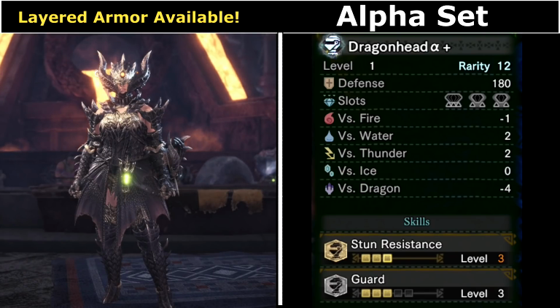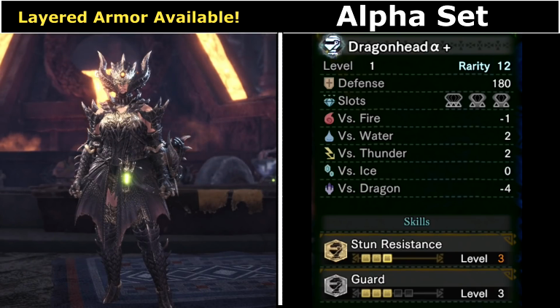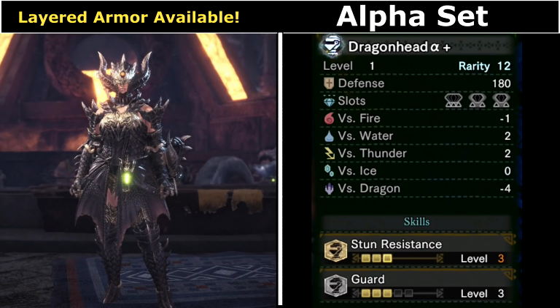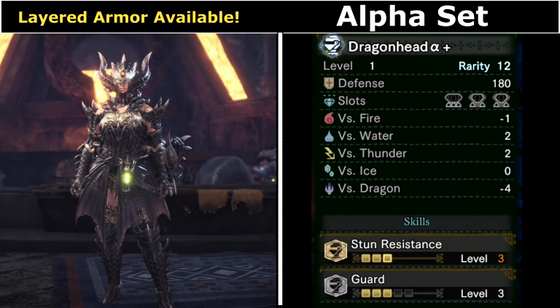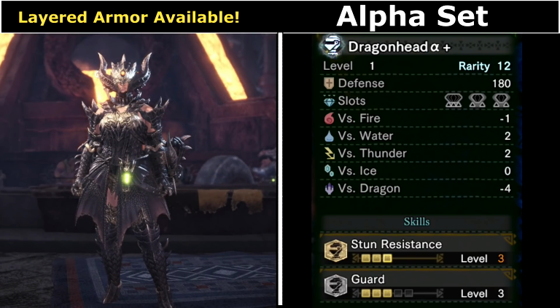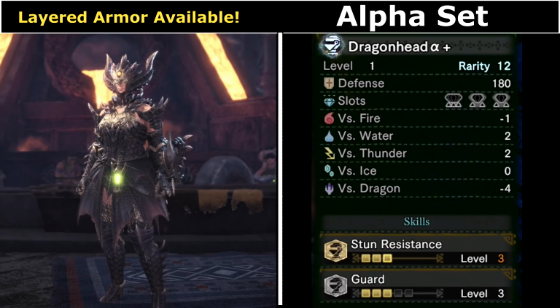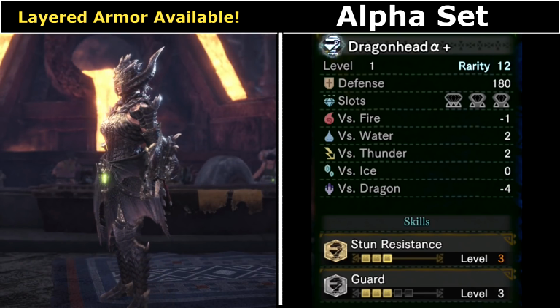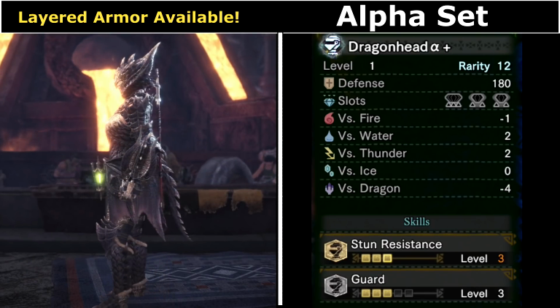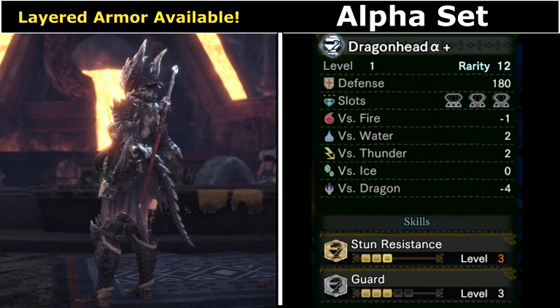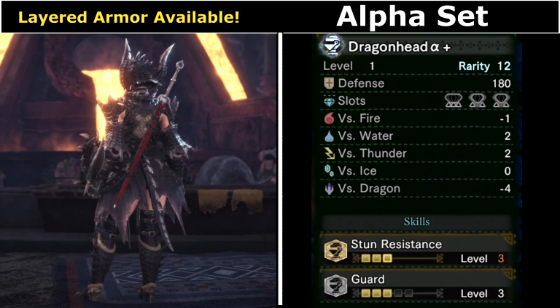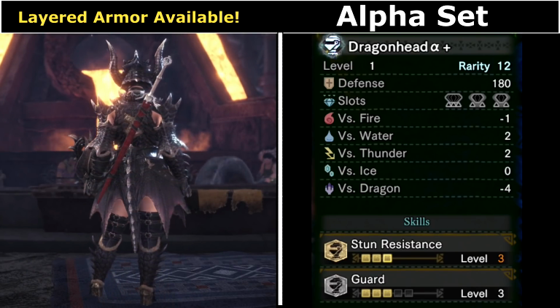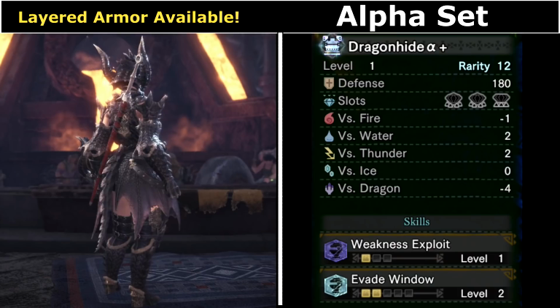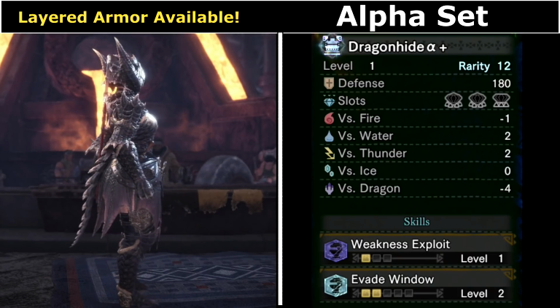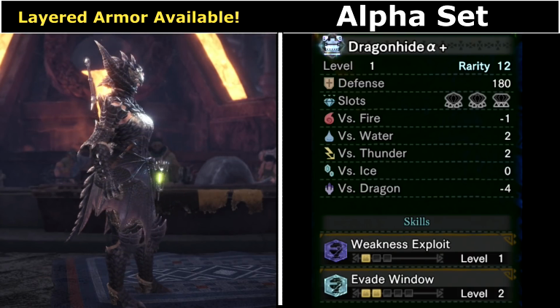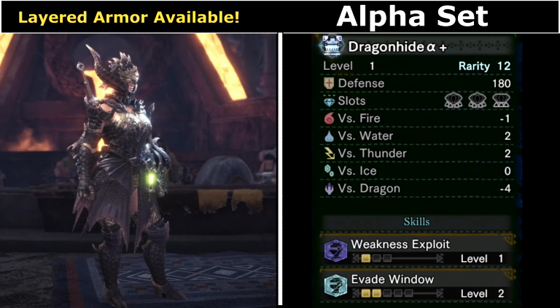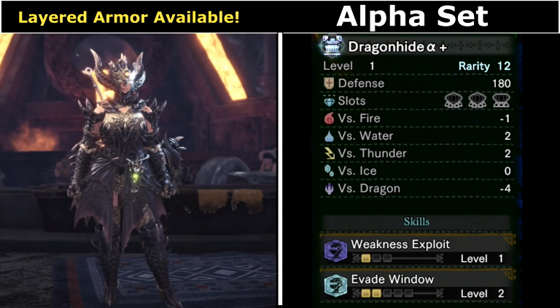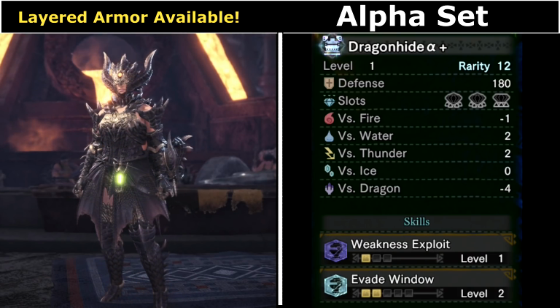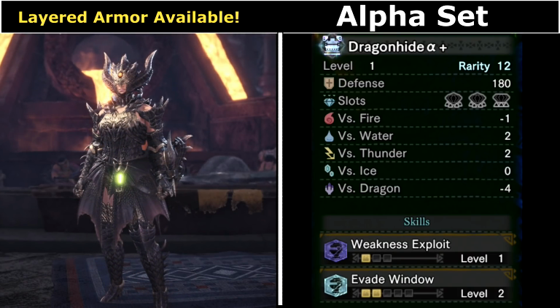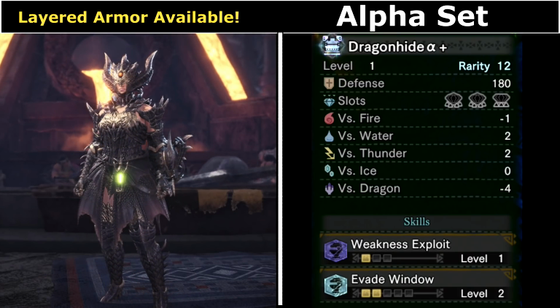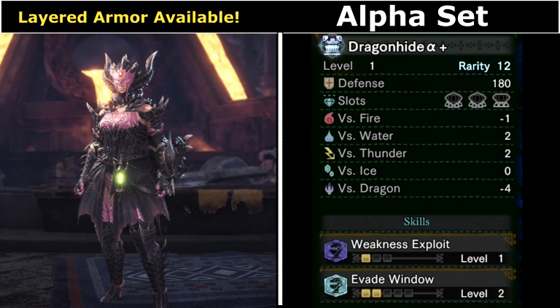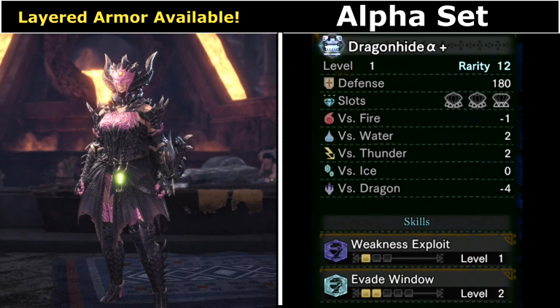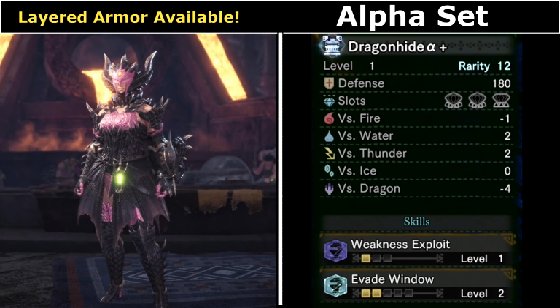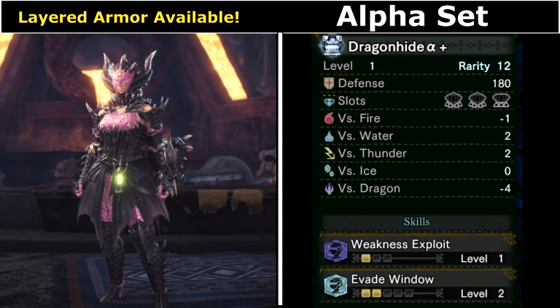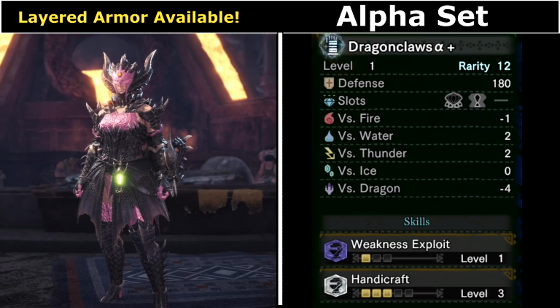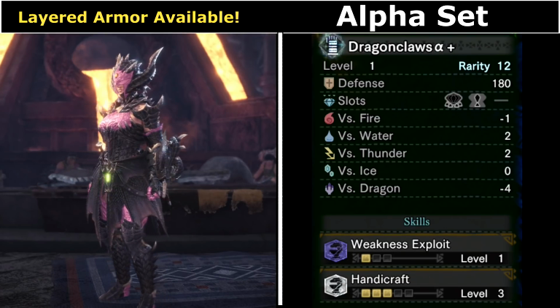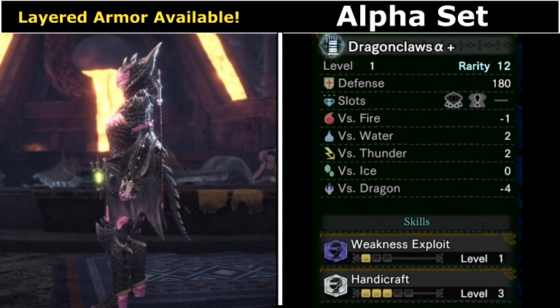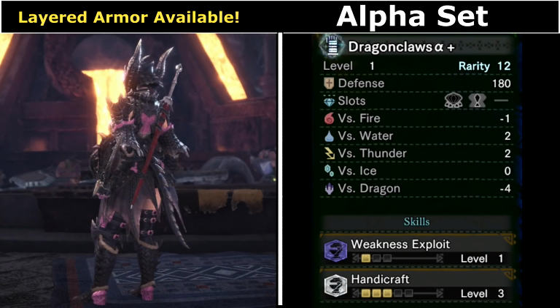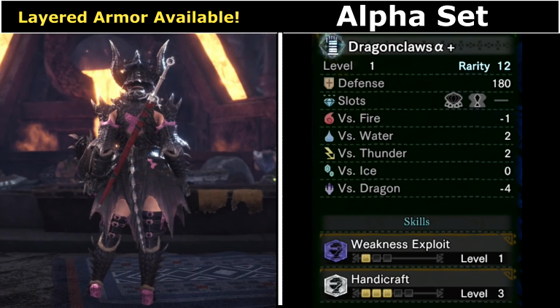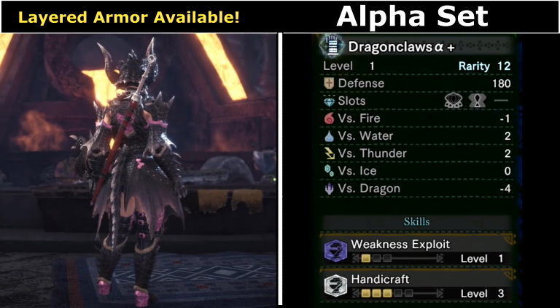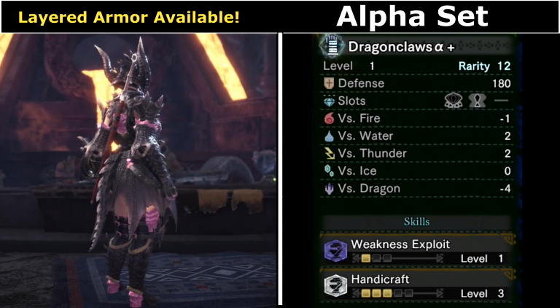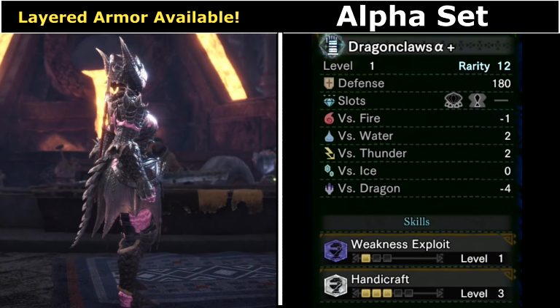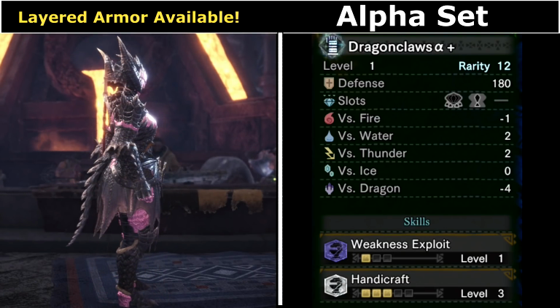The armour is very nice — every piece has notably higher defence than other armour, and the sheer amount of slots across both armours is insane. I hope you guys have a lot of tier 4 jewels ready to slot in, as this is just the alpha version.